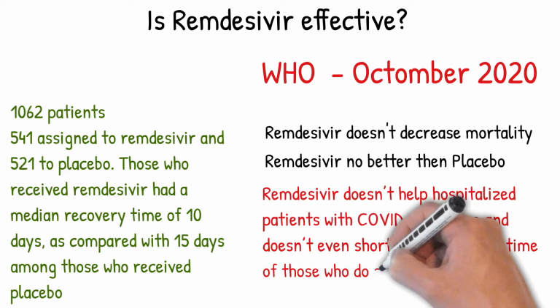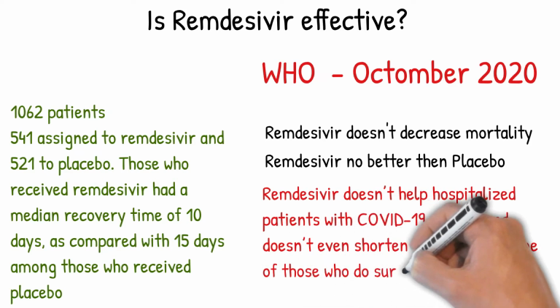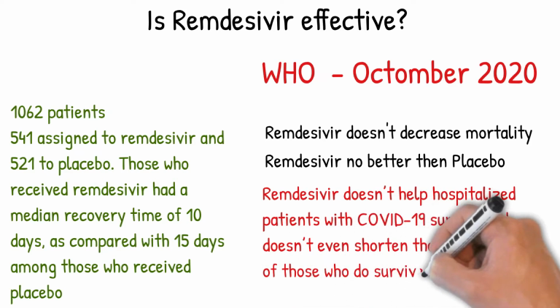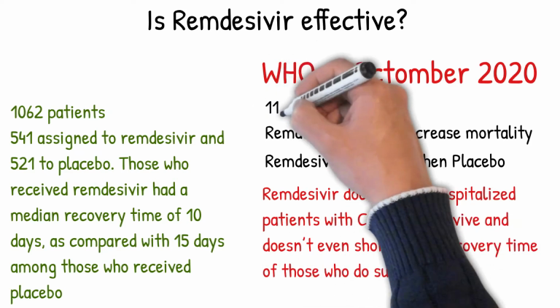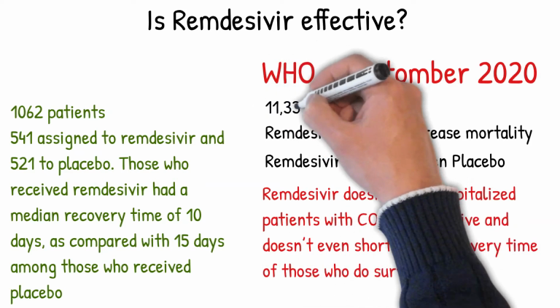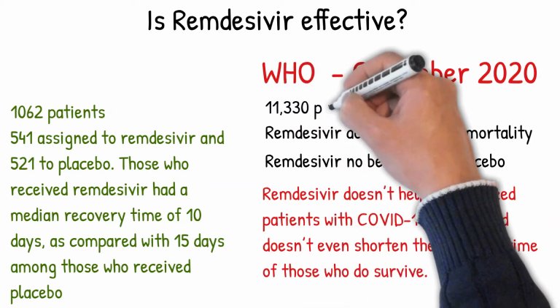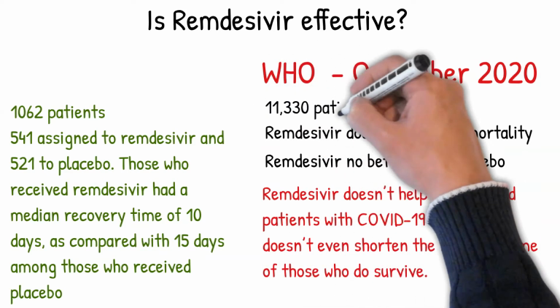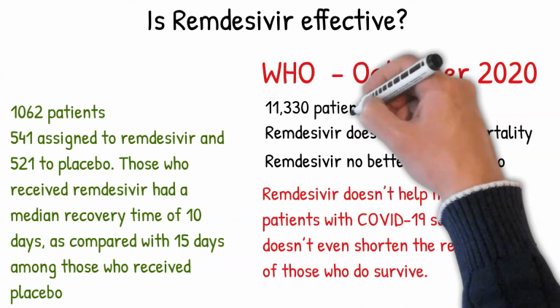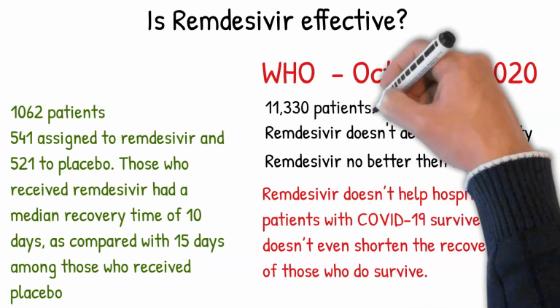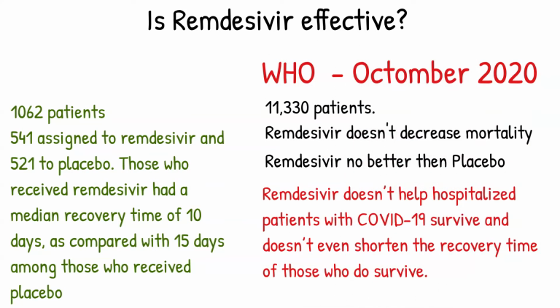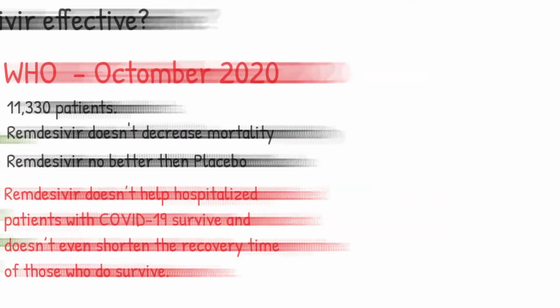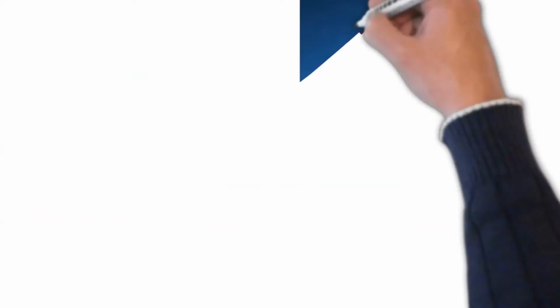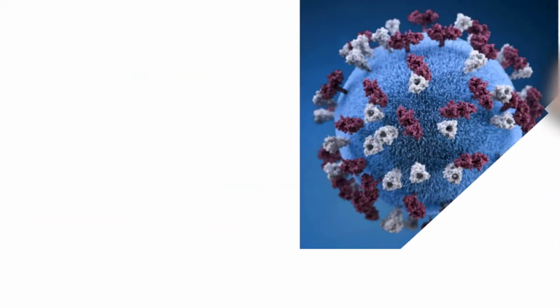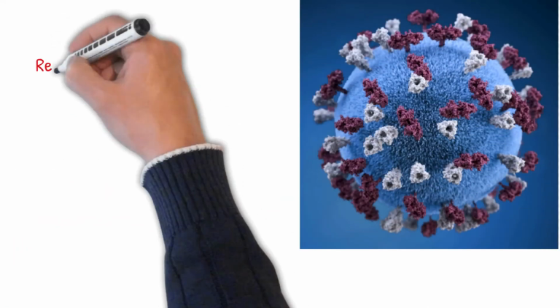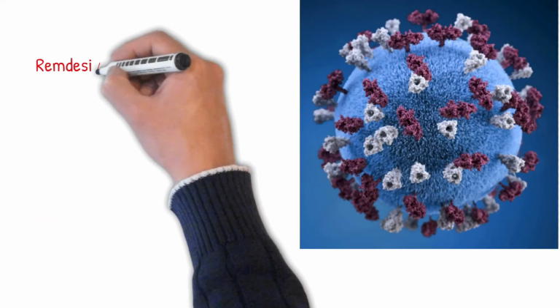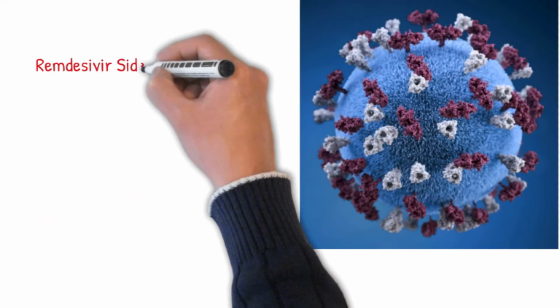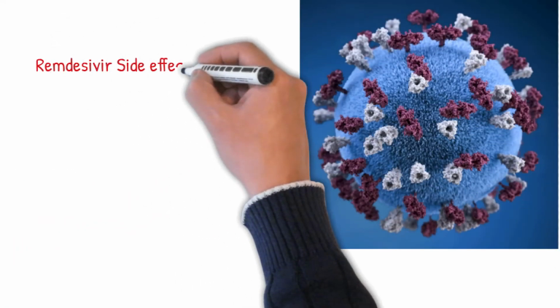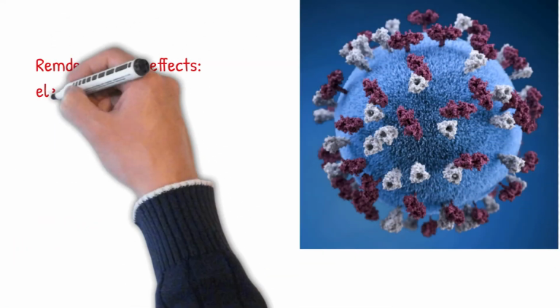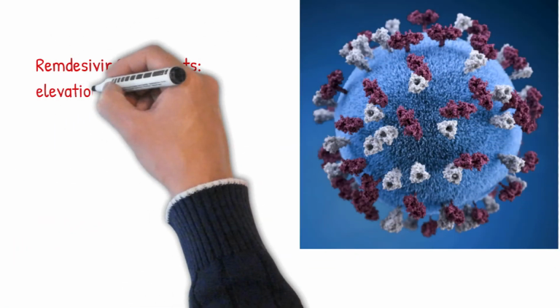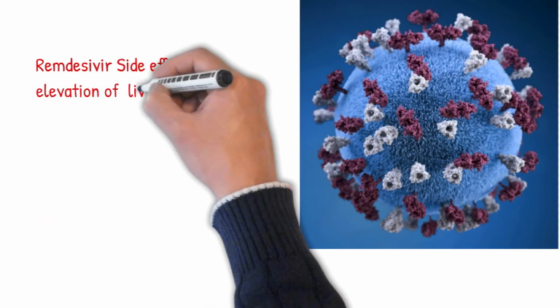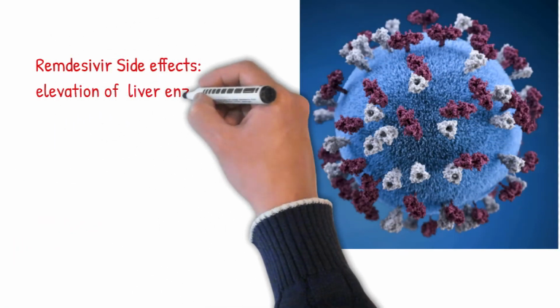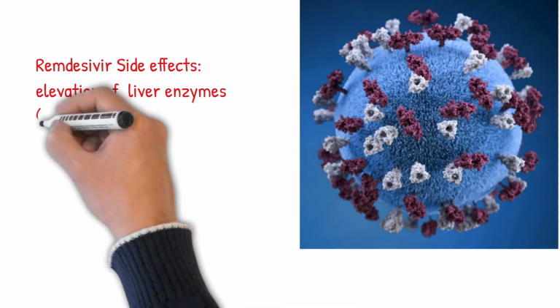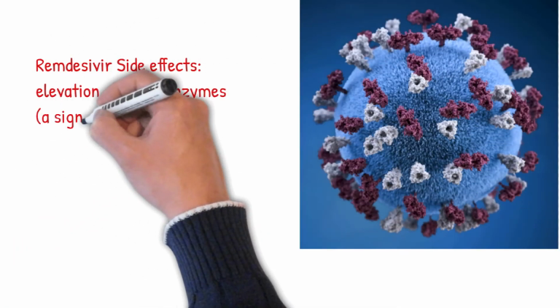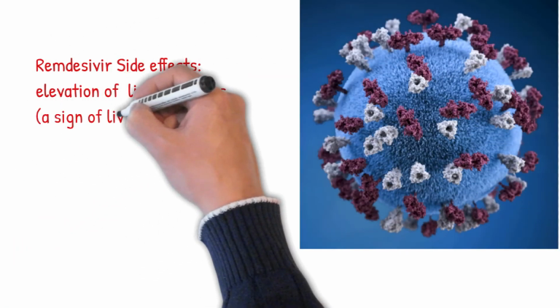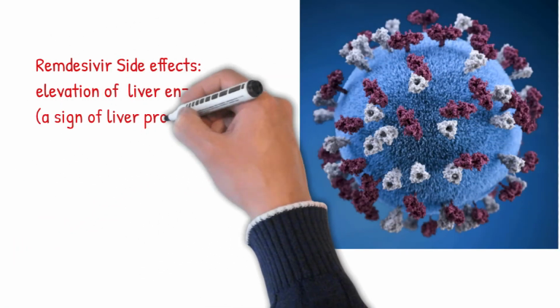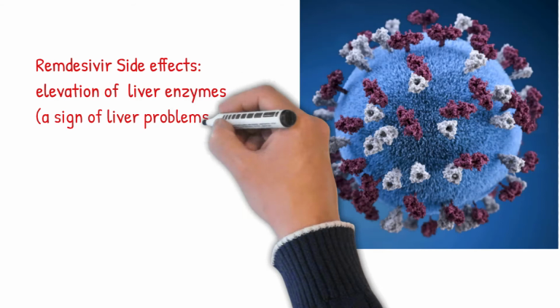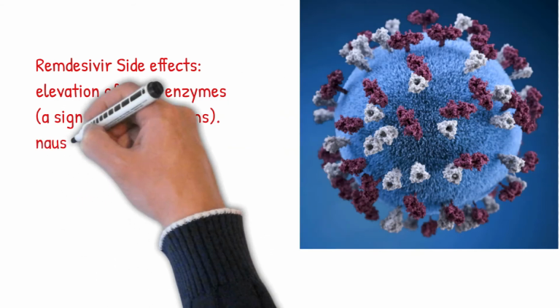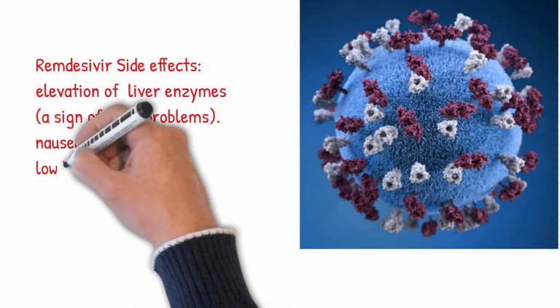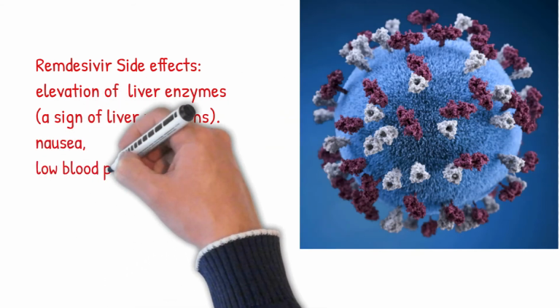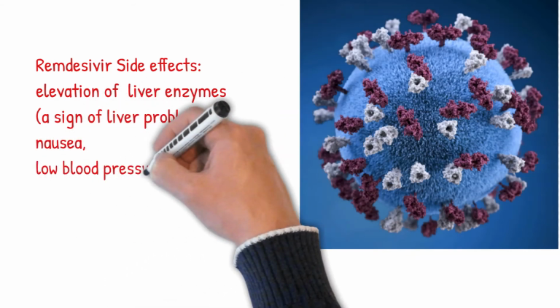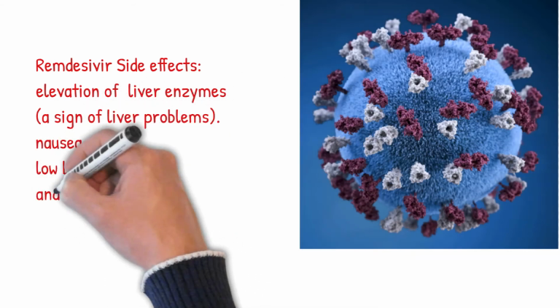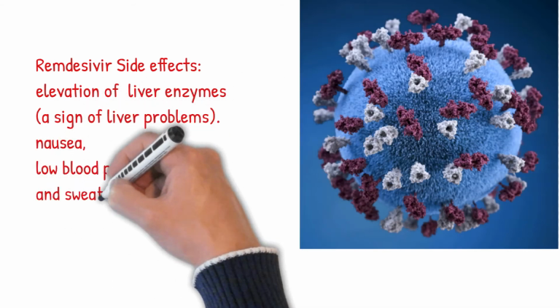The study was conducted among 11,330 patients. Remdesivir side effects include elevation of liver enzymes — a sign of liver problems — as well as nausea, low blood pressure, and sweating.